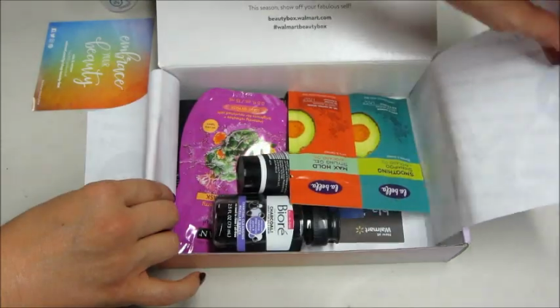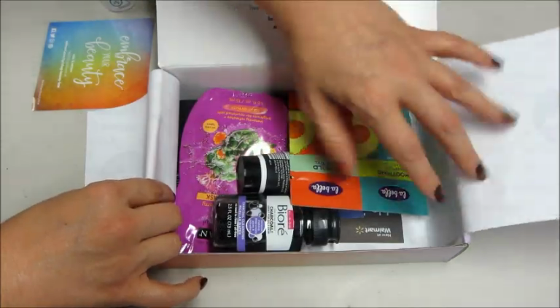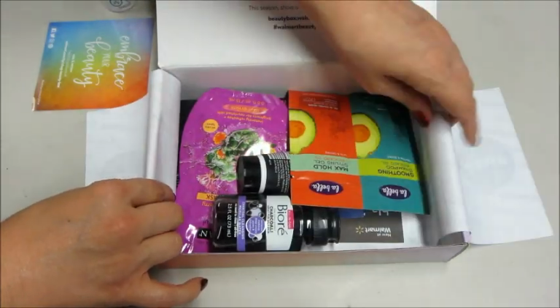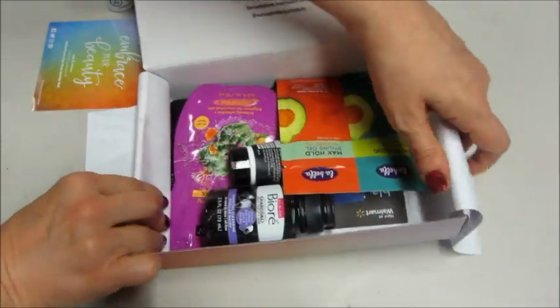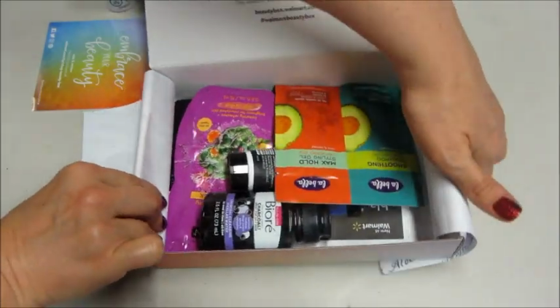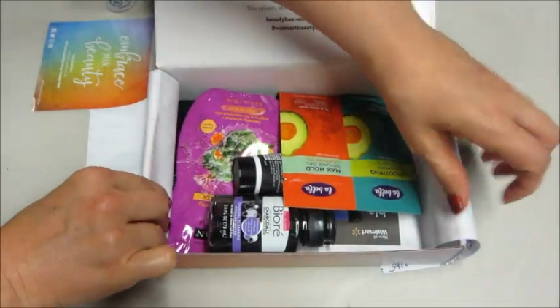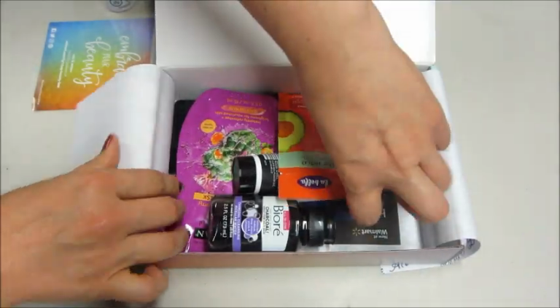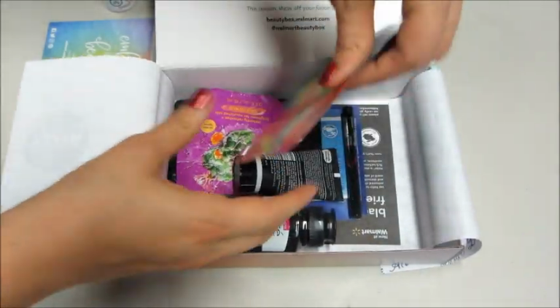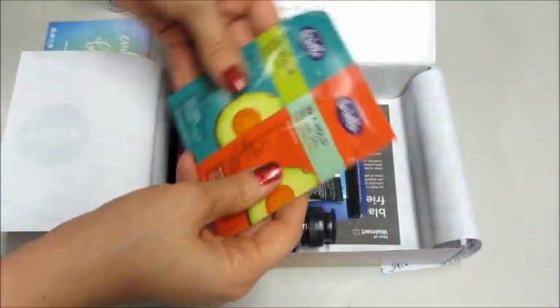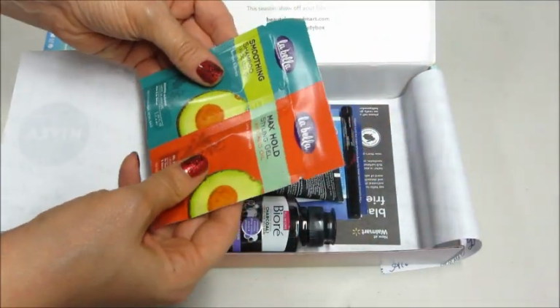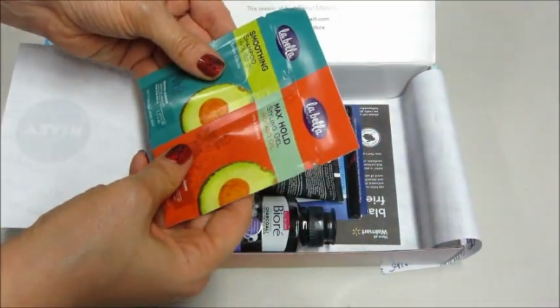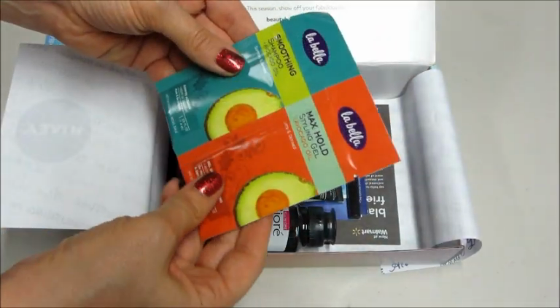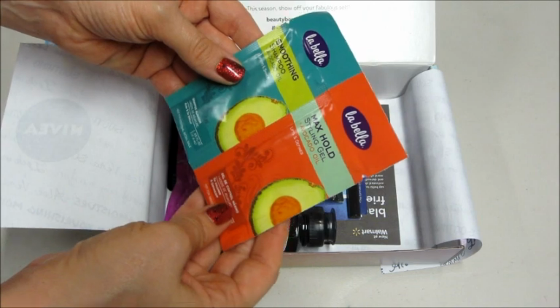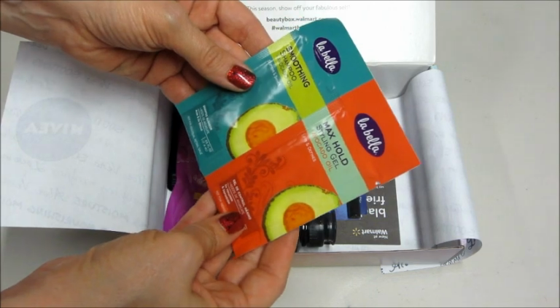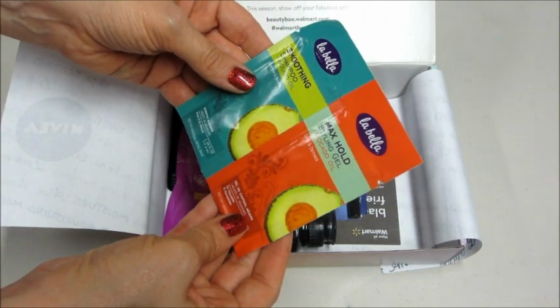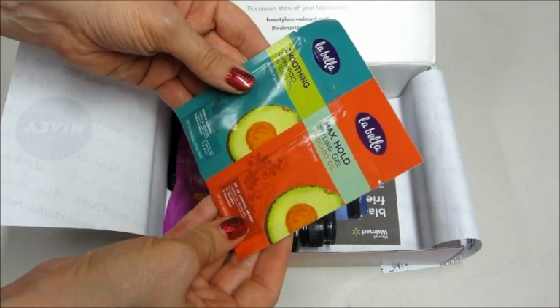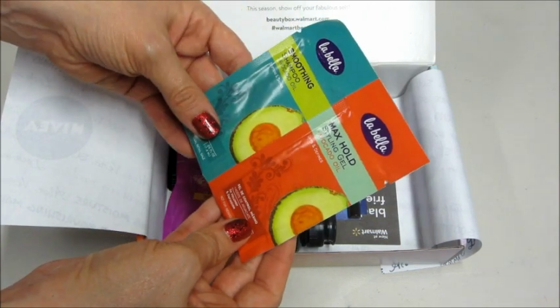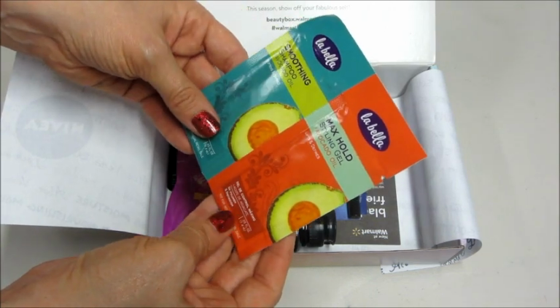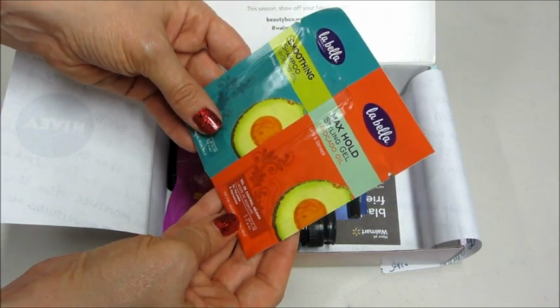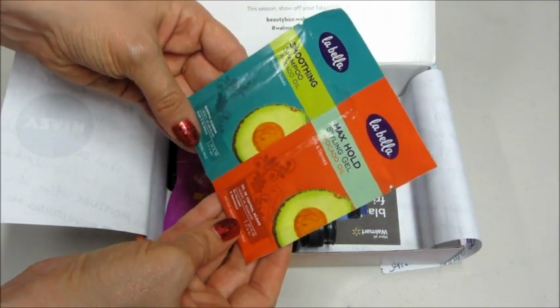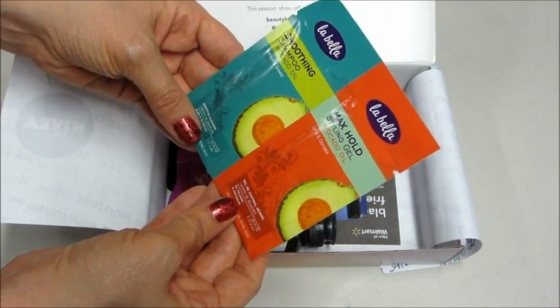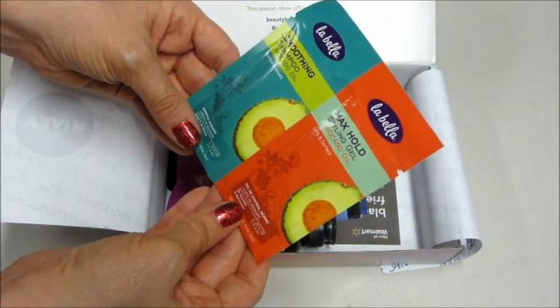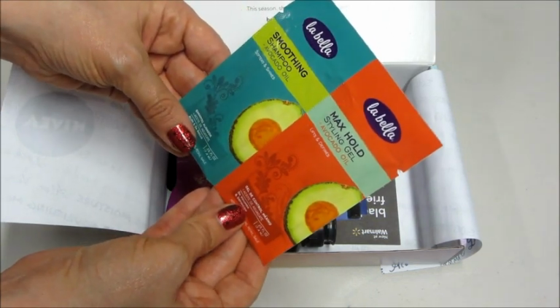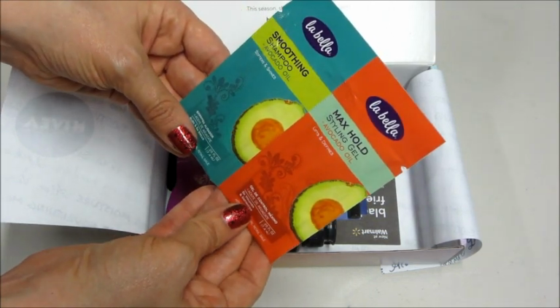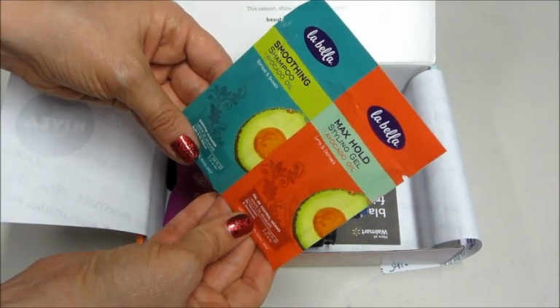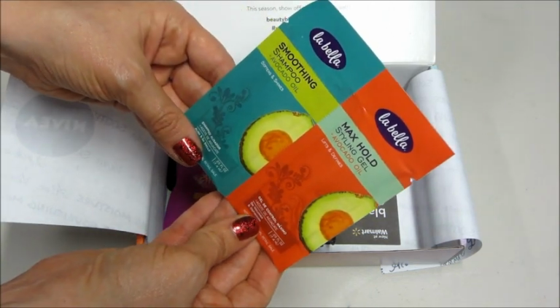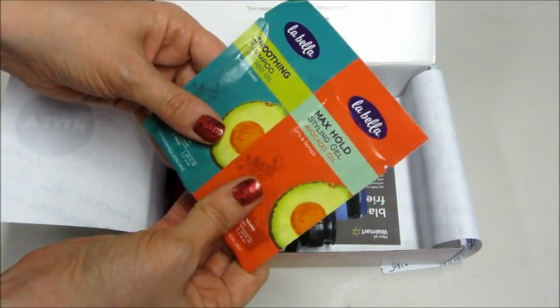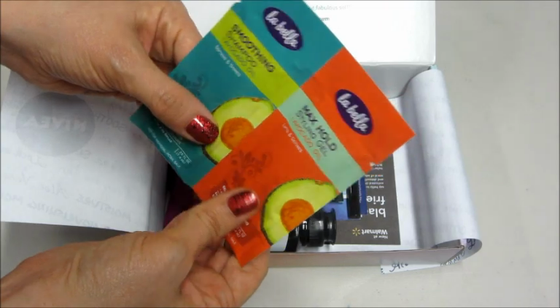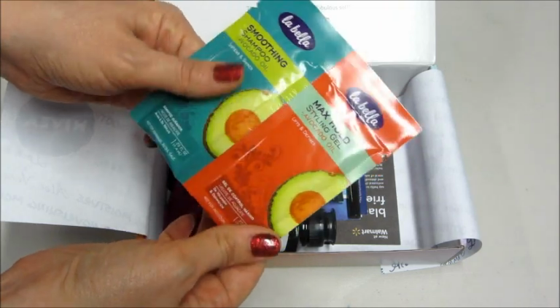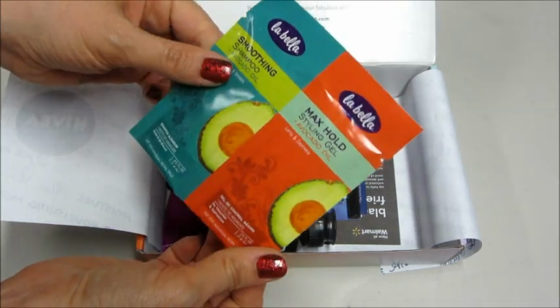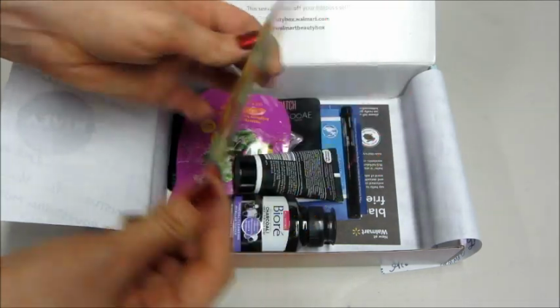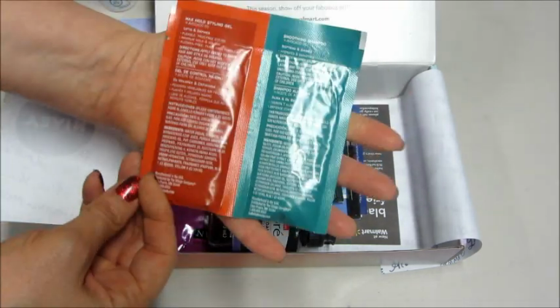I also have Labella shampoo and styling gel. There's avocado oil in it — there's a little foil packet of that.